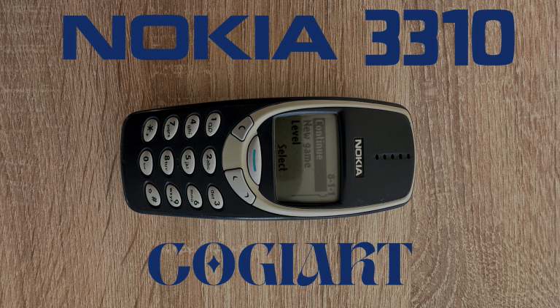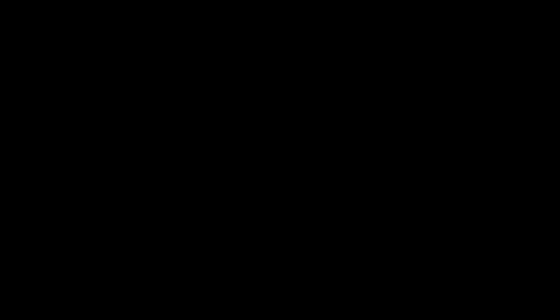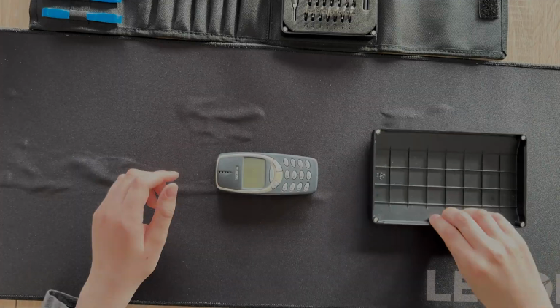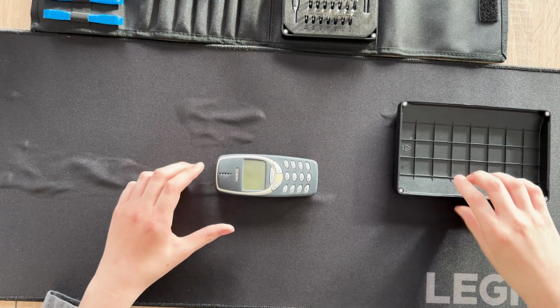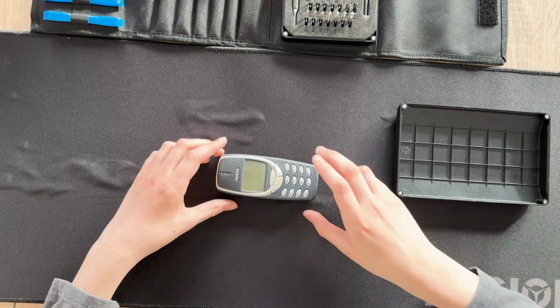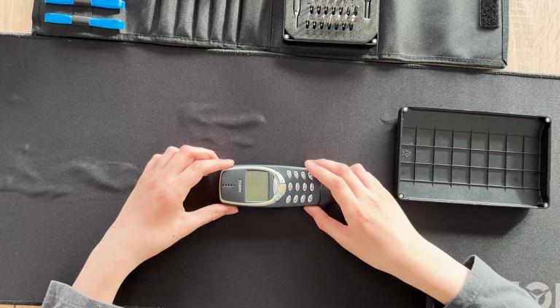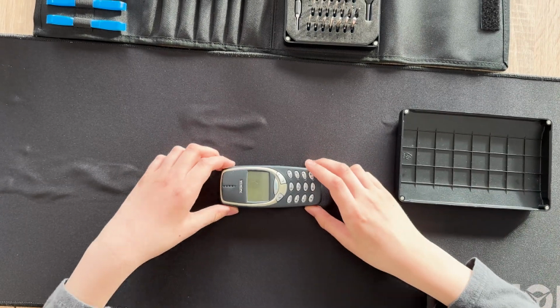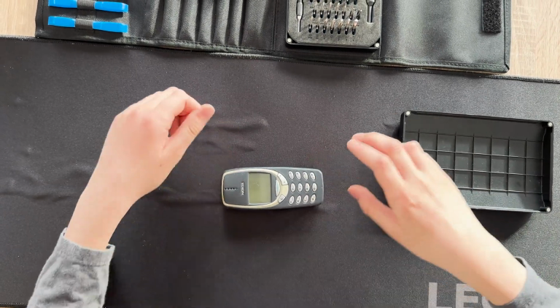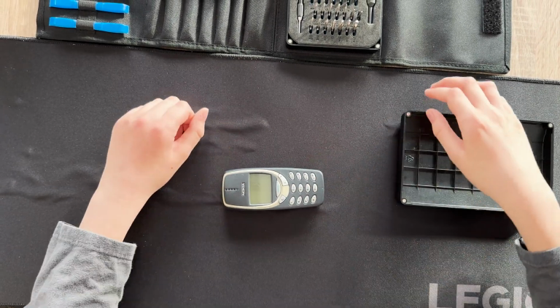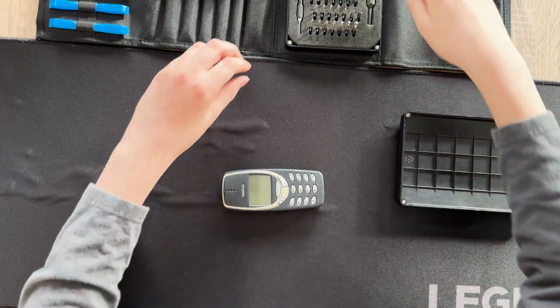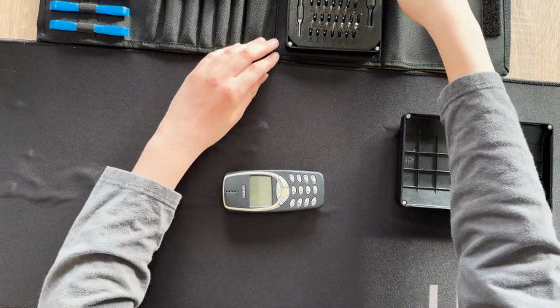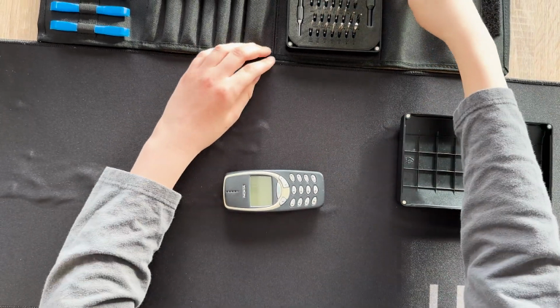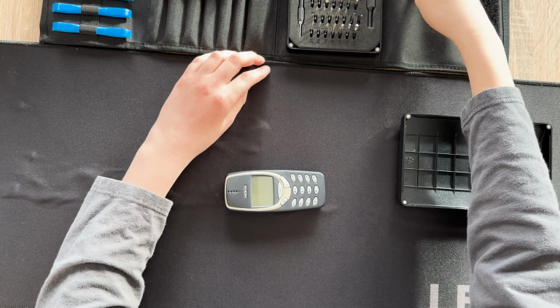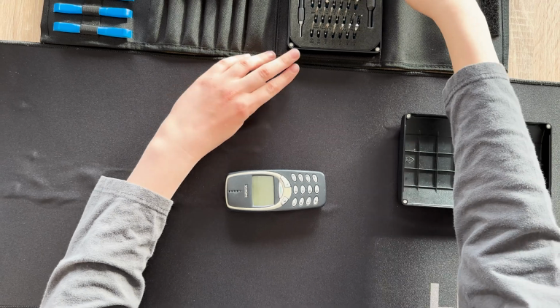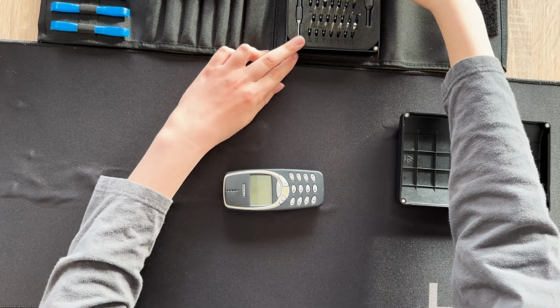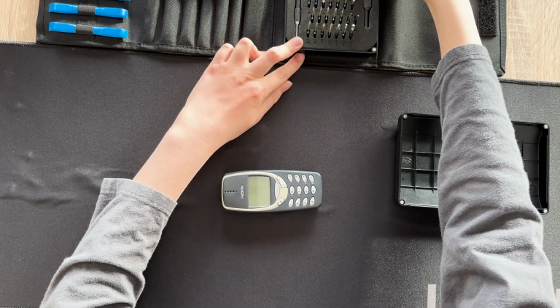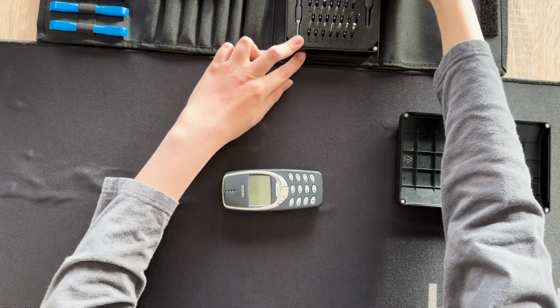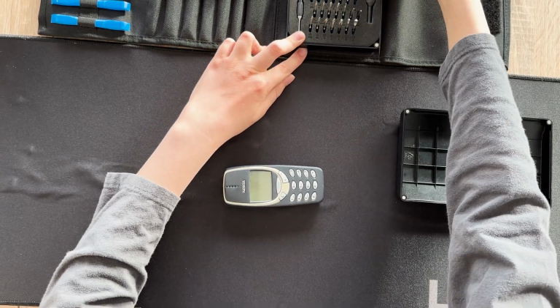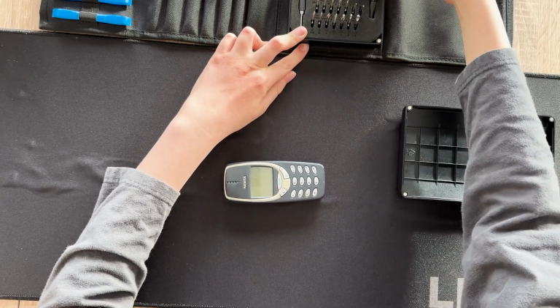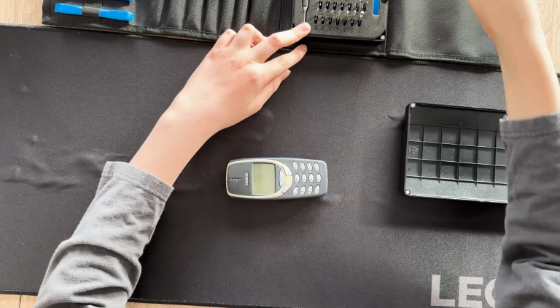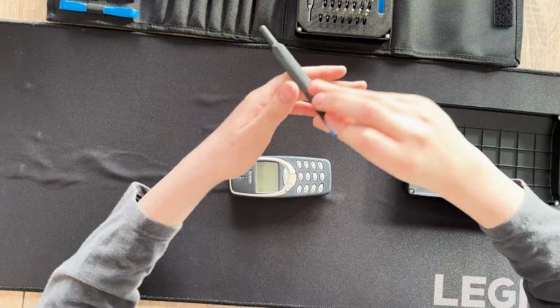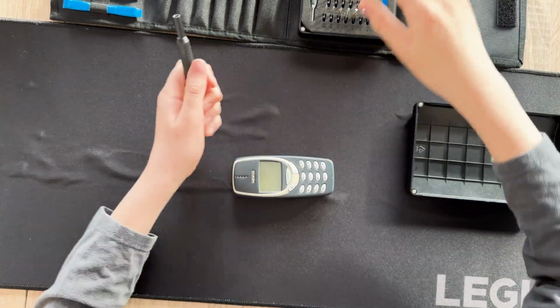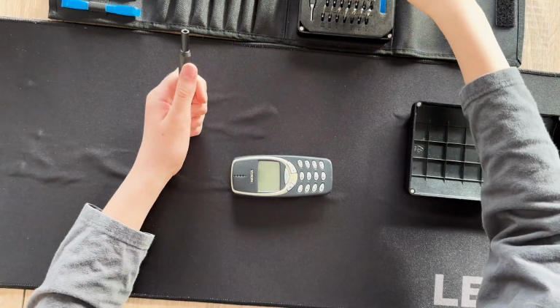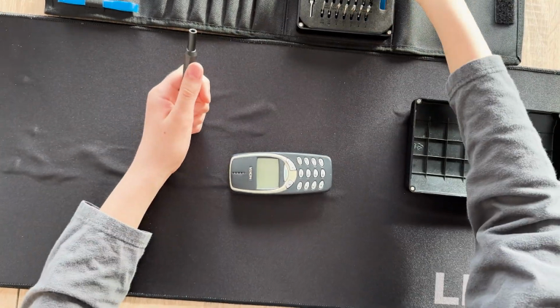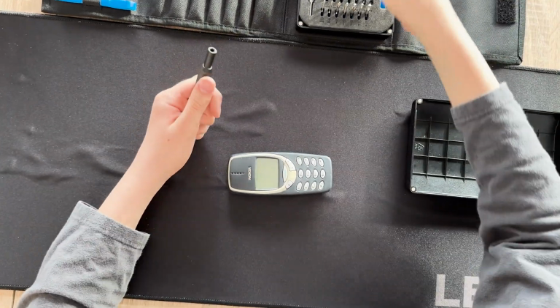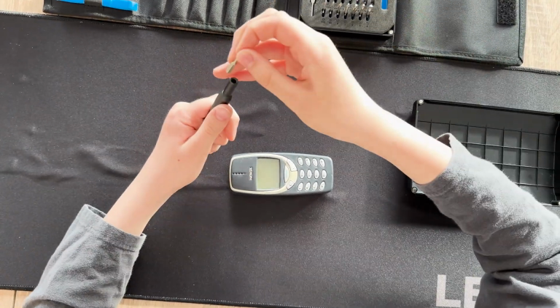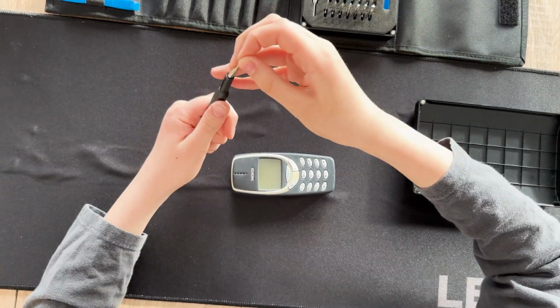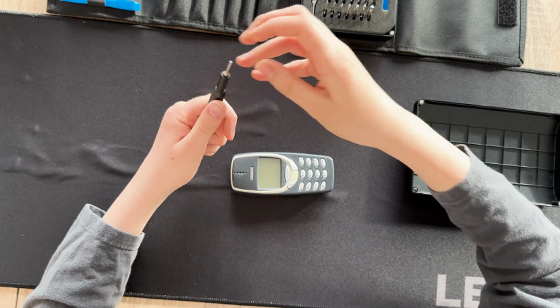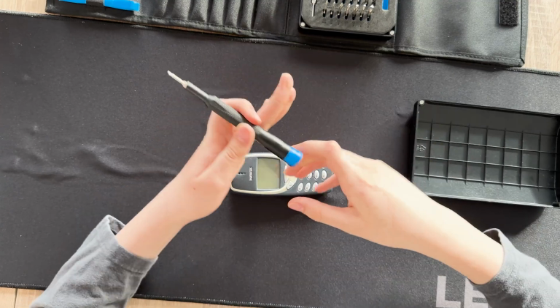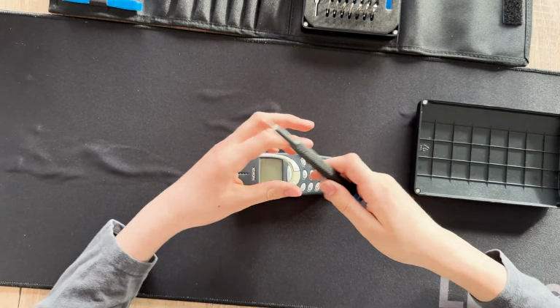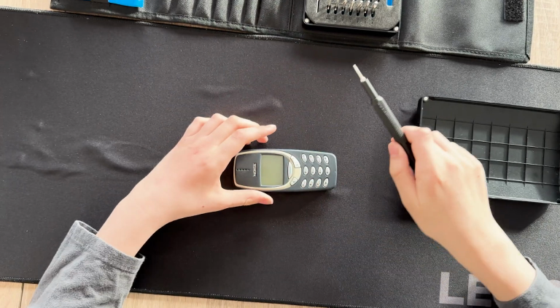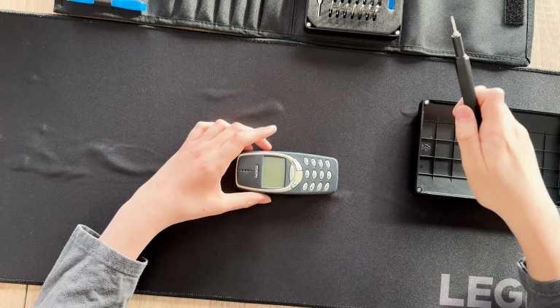Hello everybody! Today I'm gonna open a Nokia 3310, the phone that you know from all the memes all around the world.